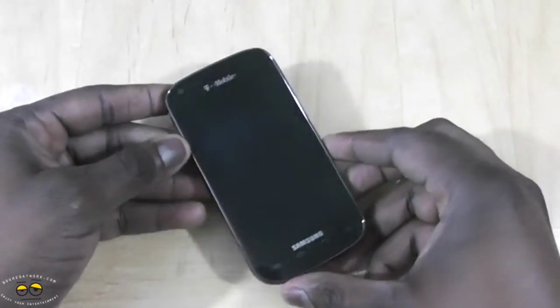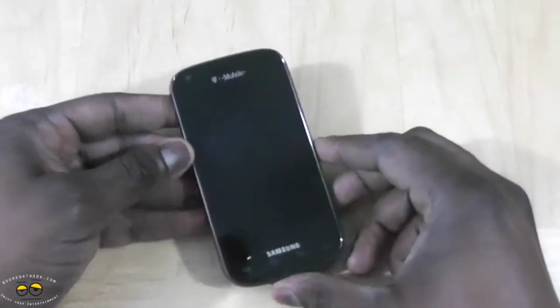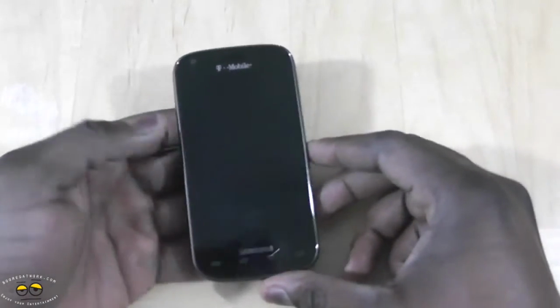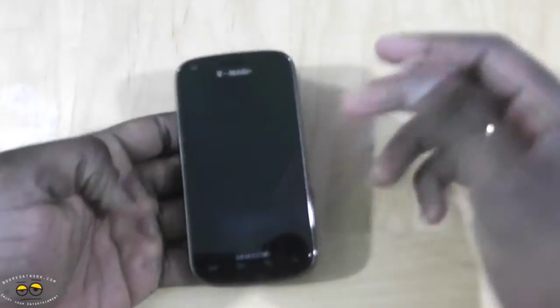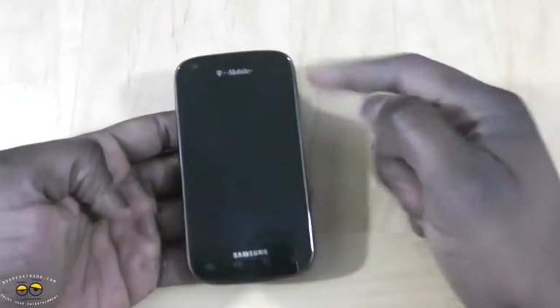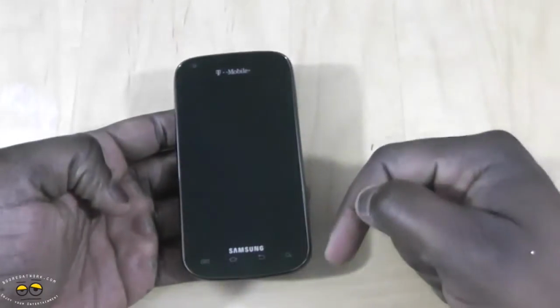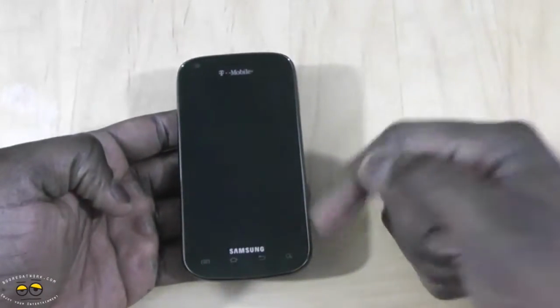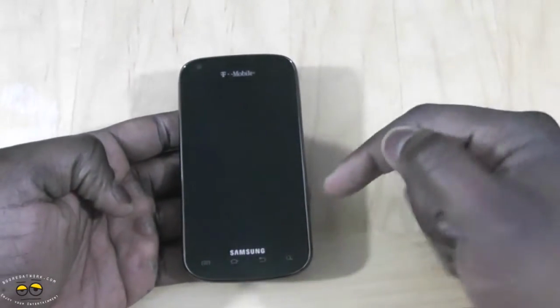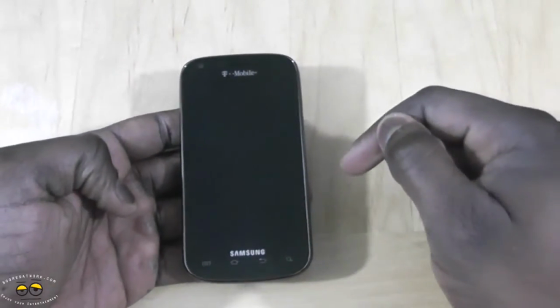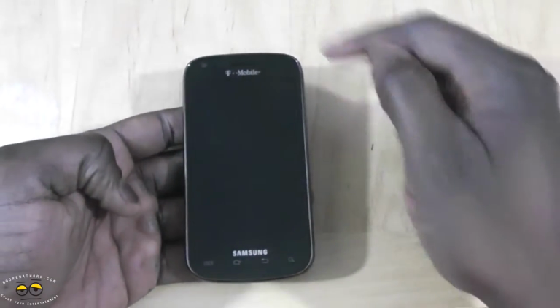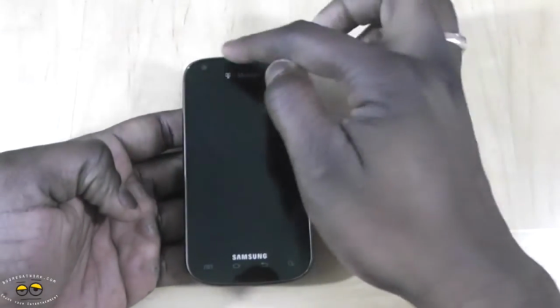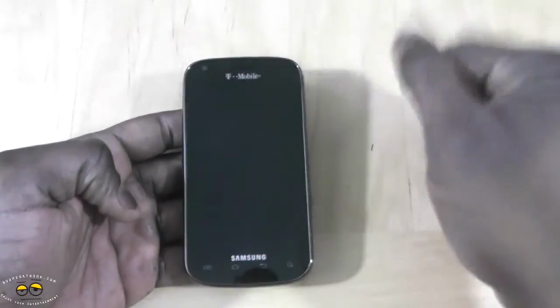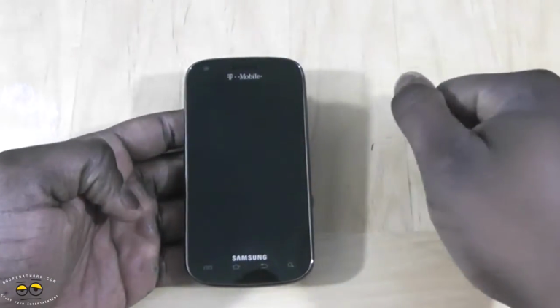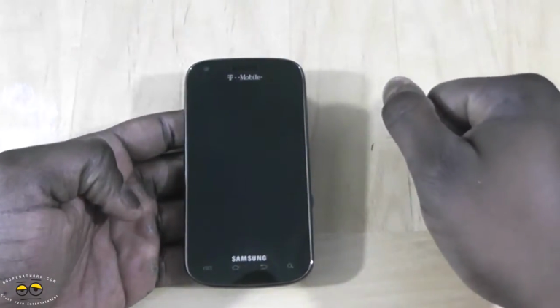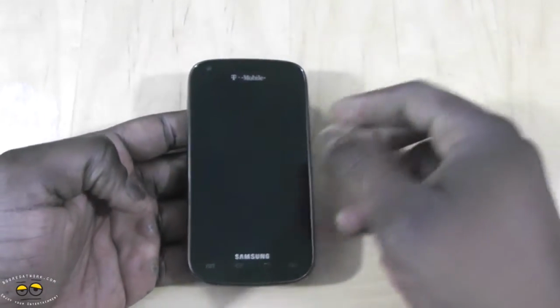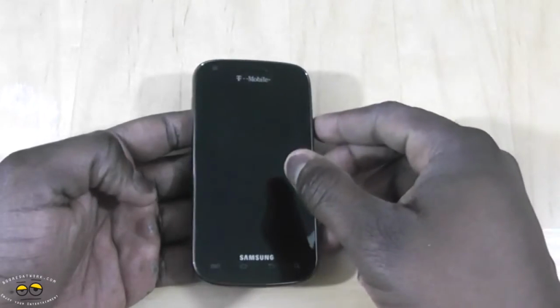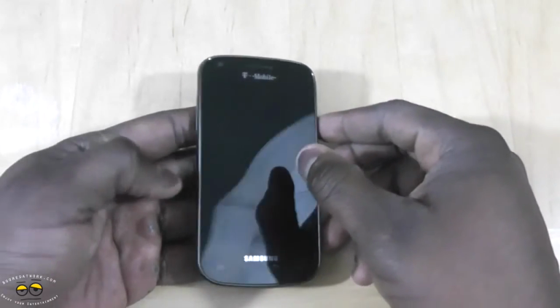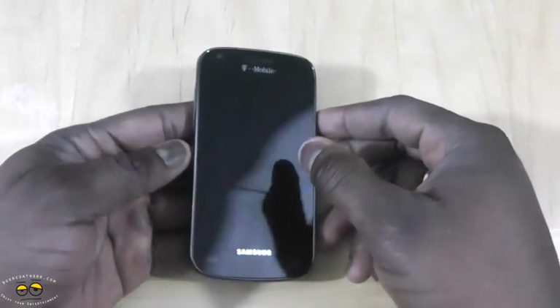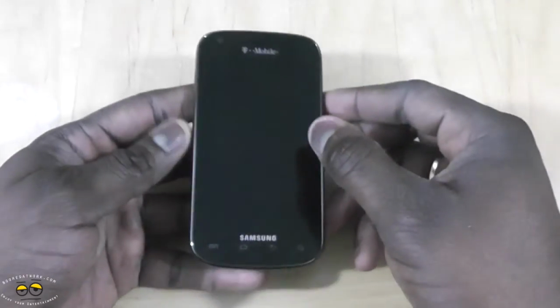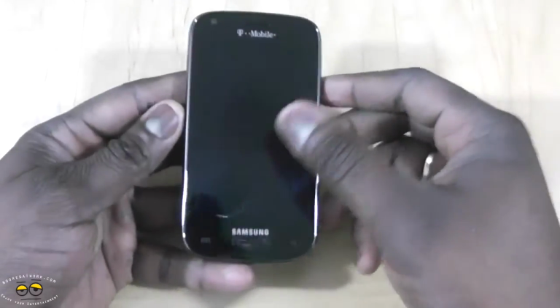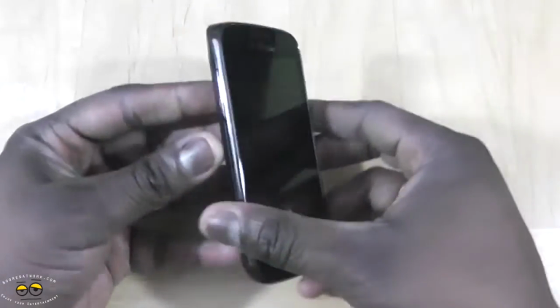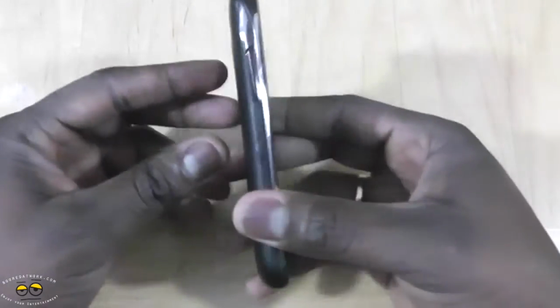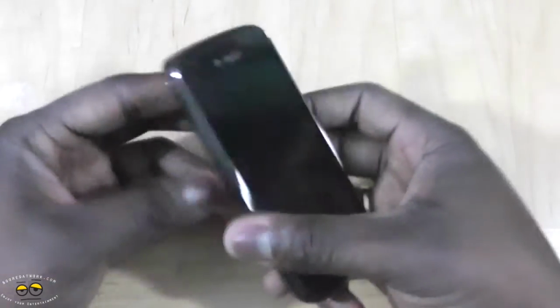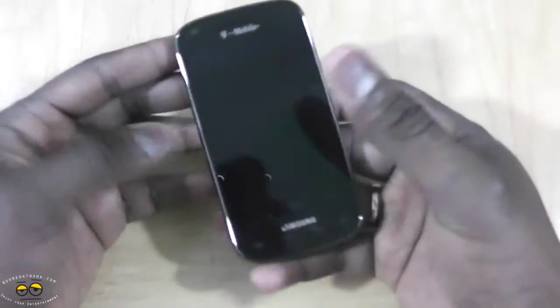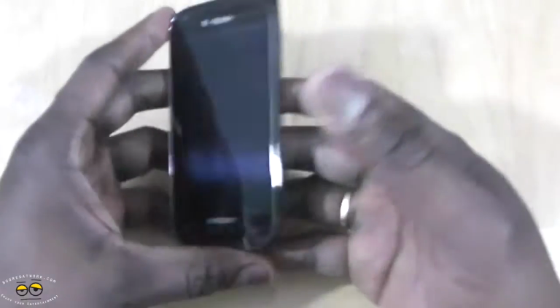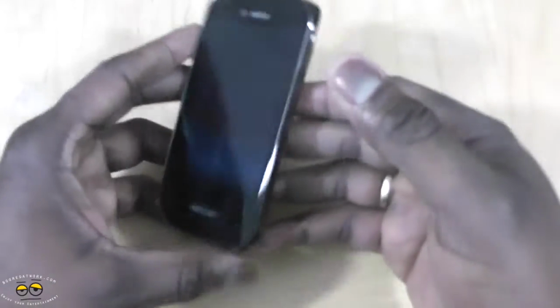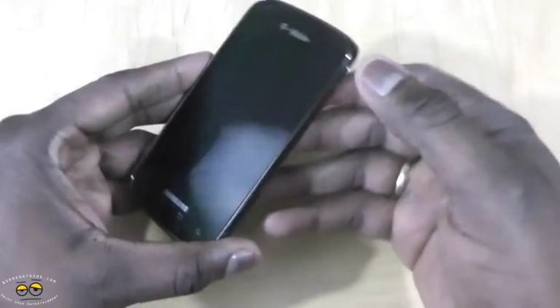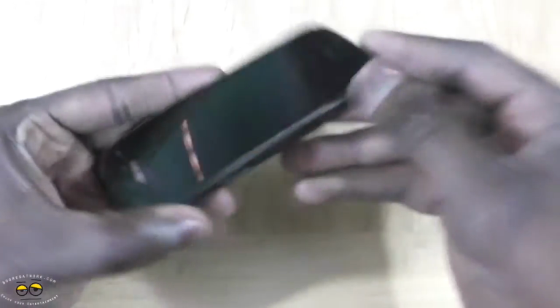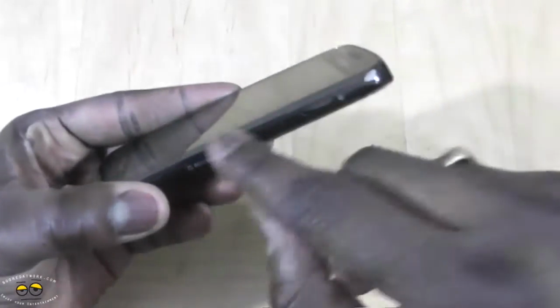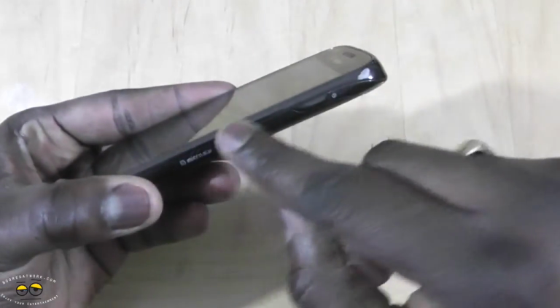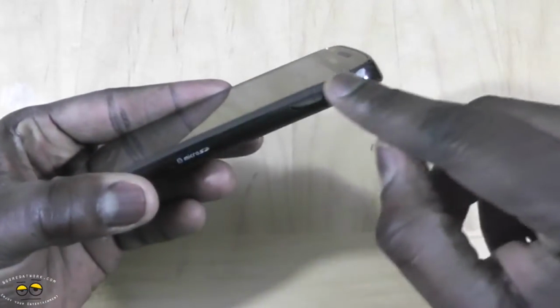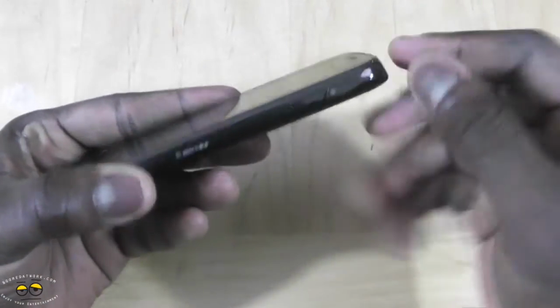The first thing you notice about this device is it sports a 4-inch Super AMOLED display. It's got a front-facing camera at 1.3 megapixels. It's got a nice solid finish — it actually feels solid, with a nice chrome finish on the side.